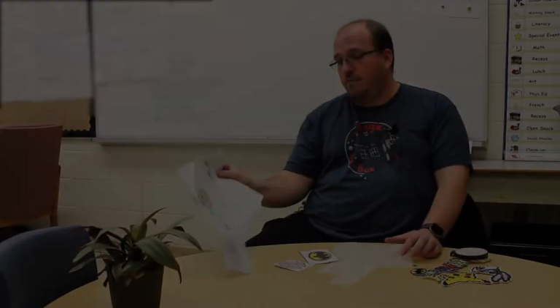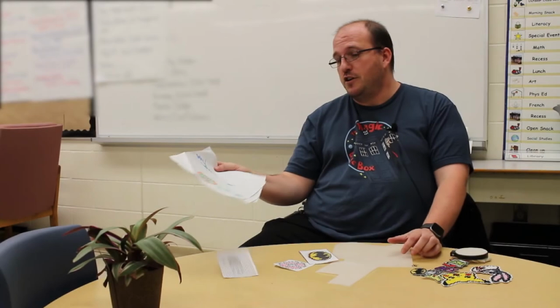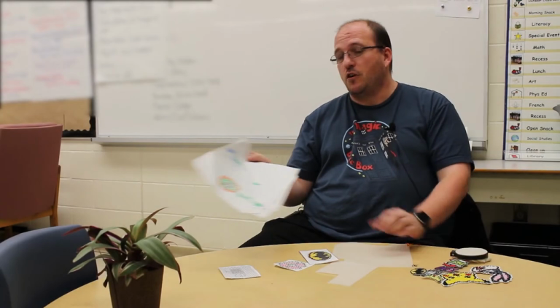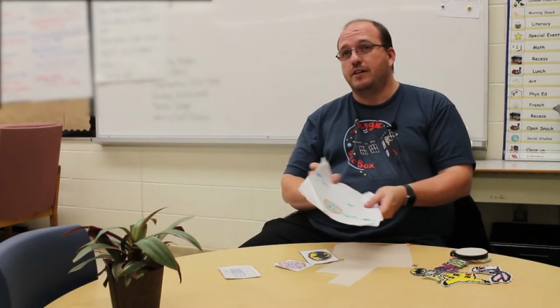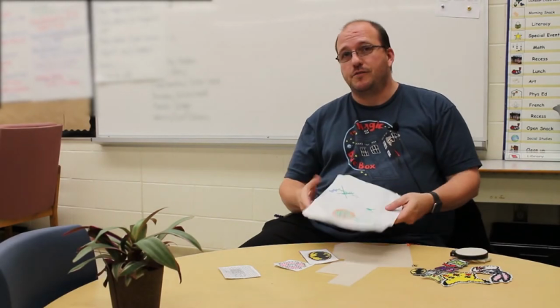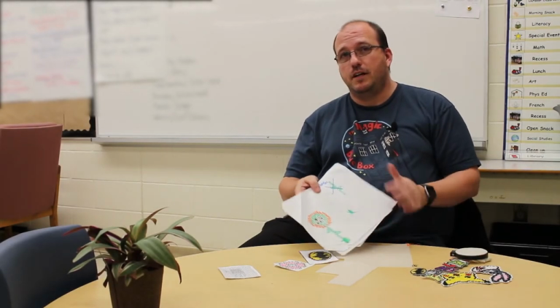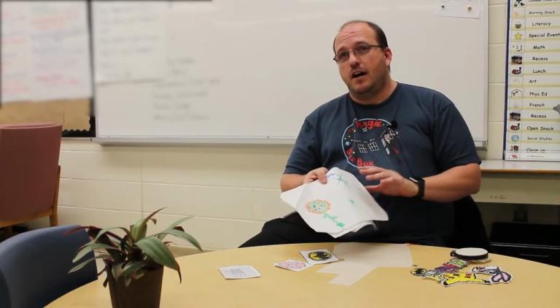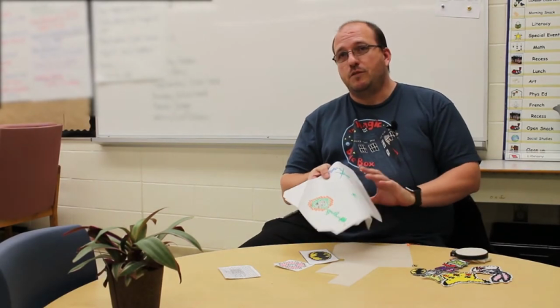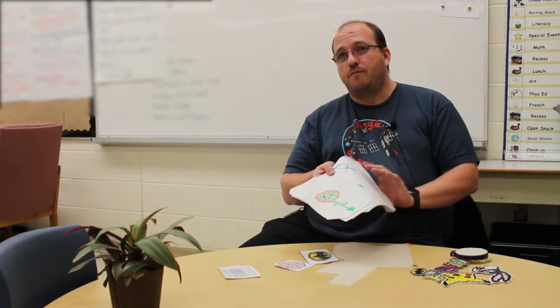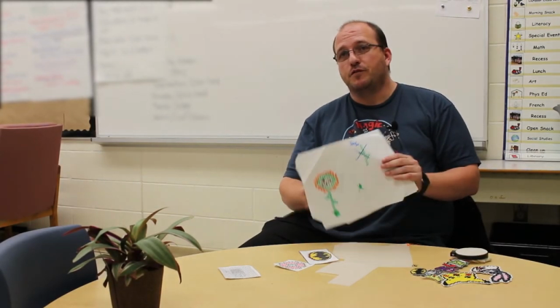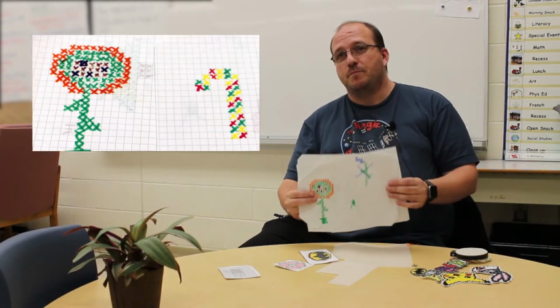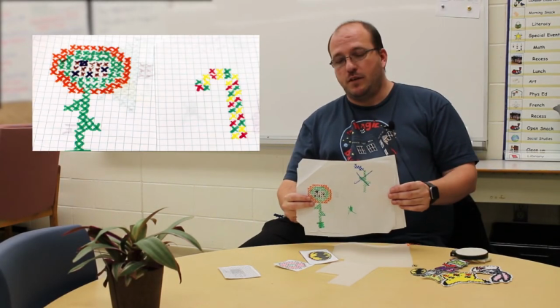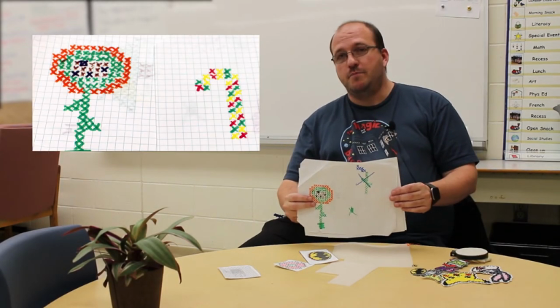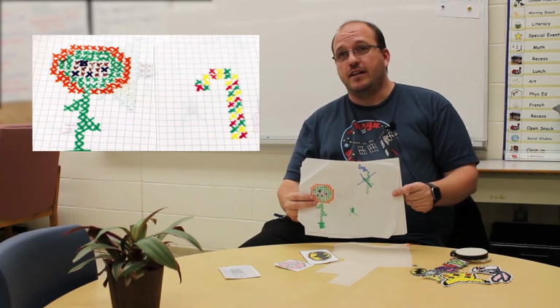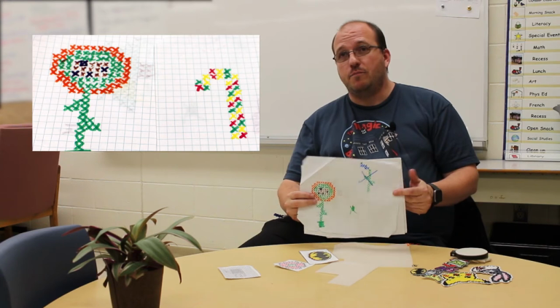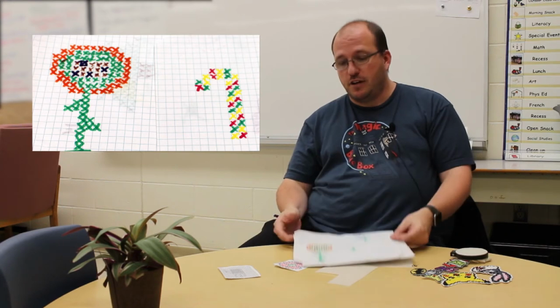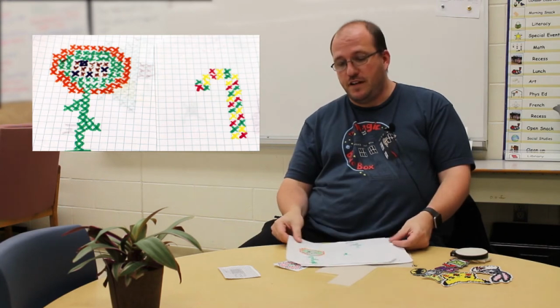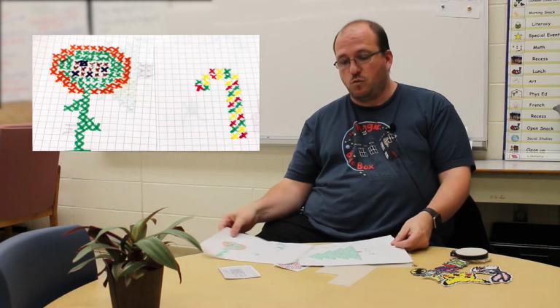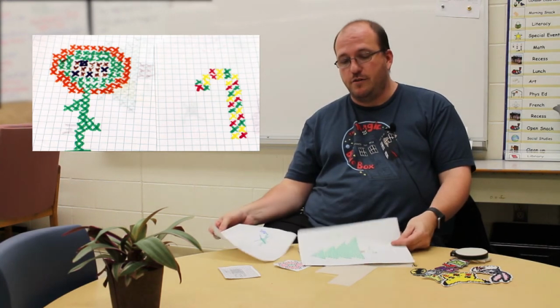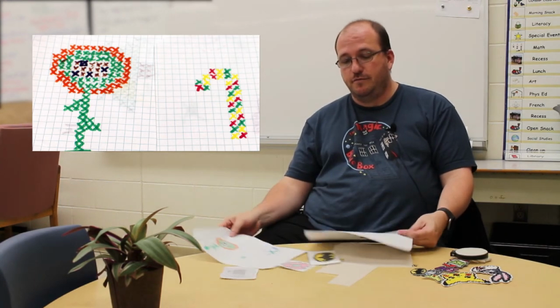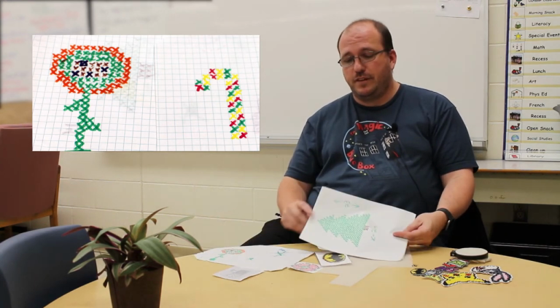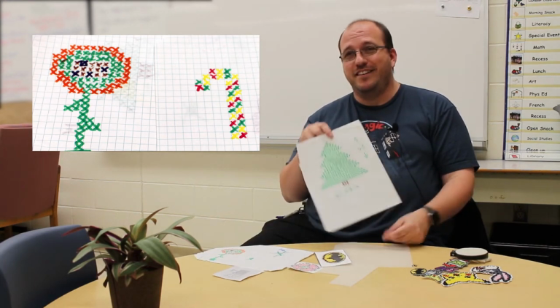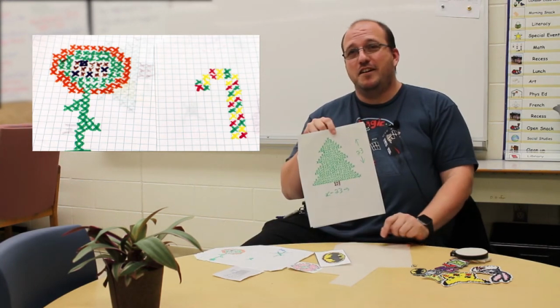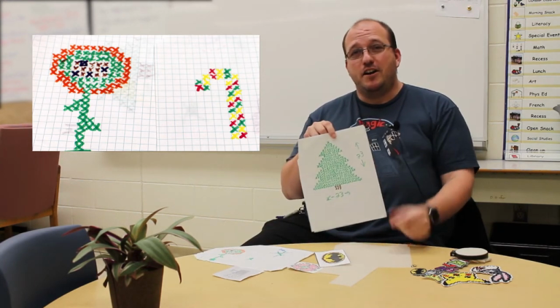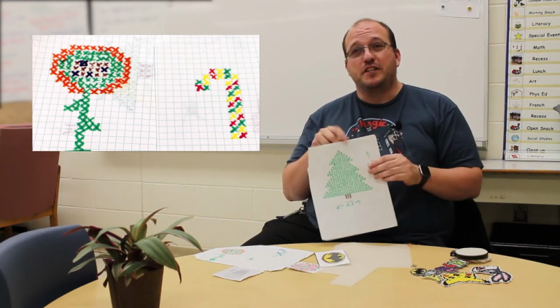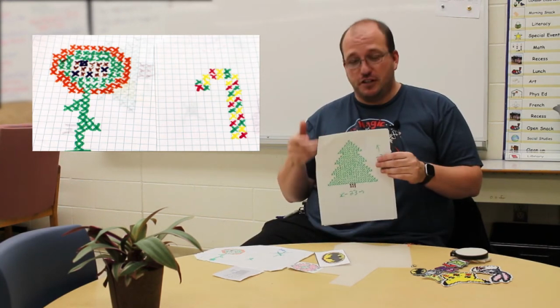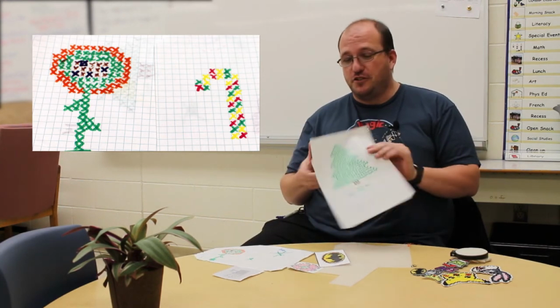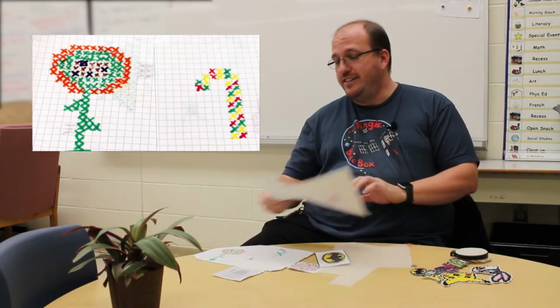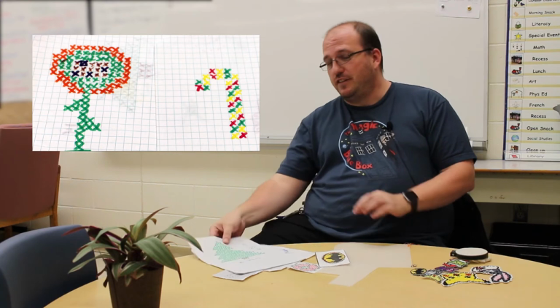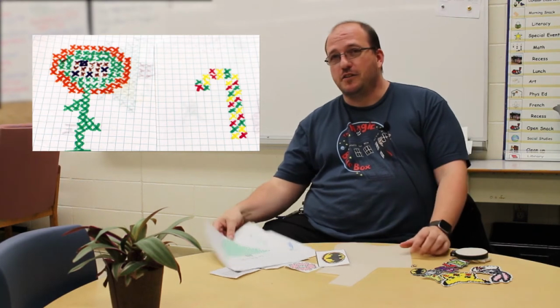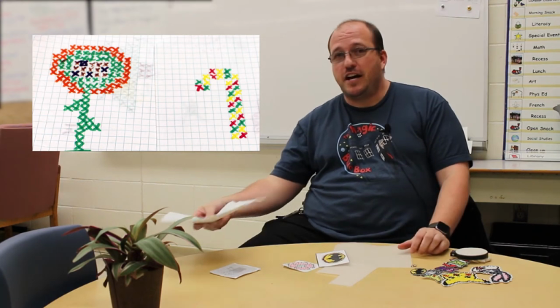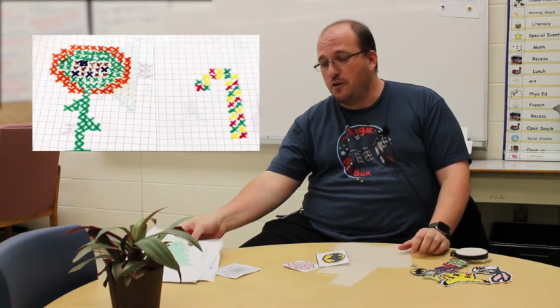The kids started doing their own patterns. I'd give them graph paper if there was something they wanted to make that I didn't have a picture of, and they'd try to work out how to make things like Christmas trees and flowers on their own.